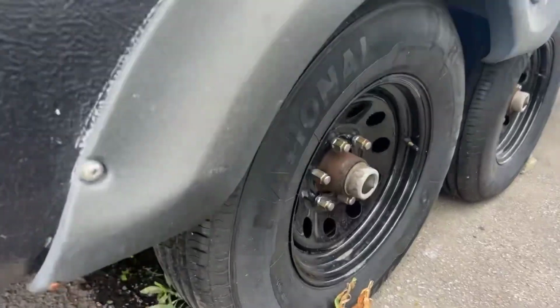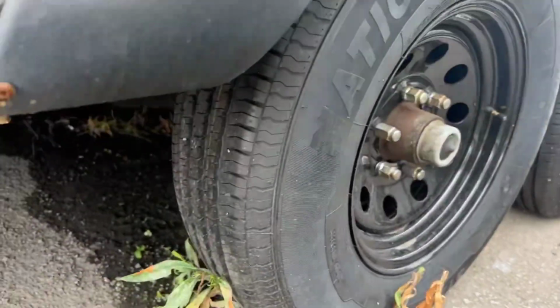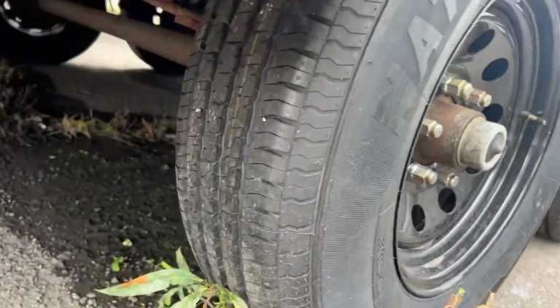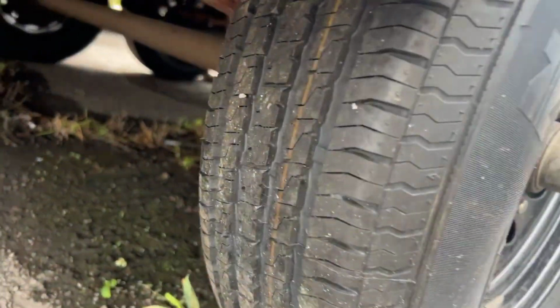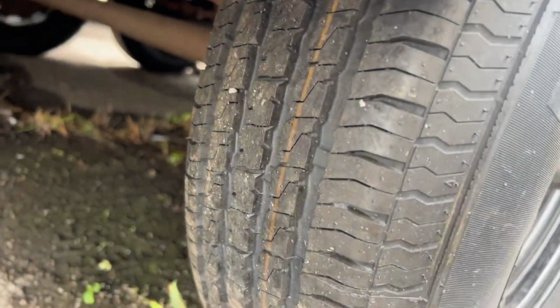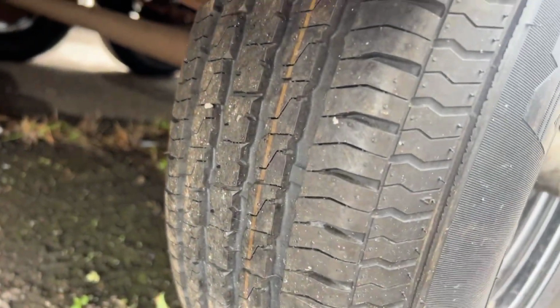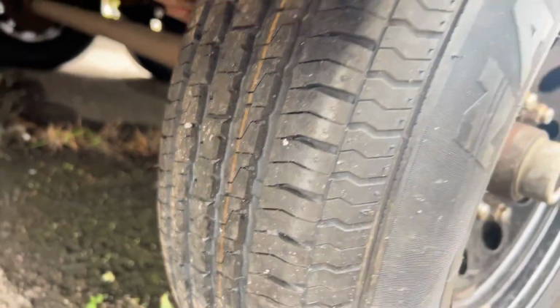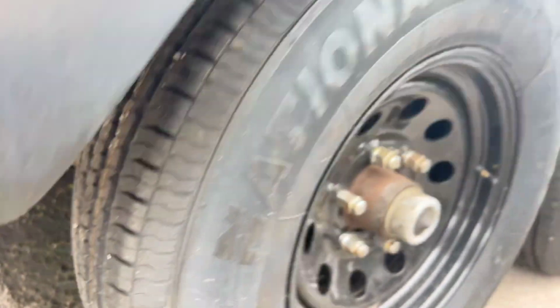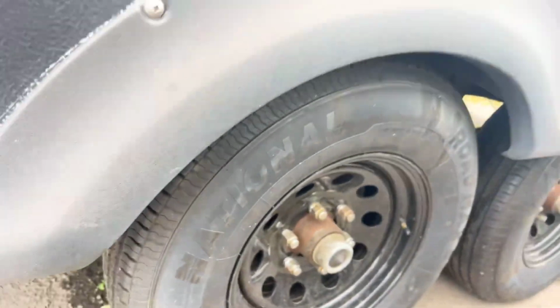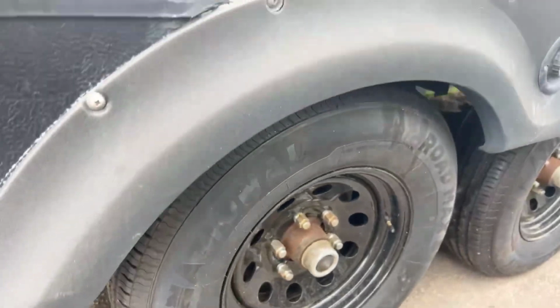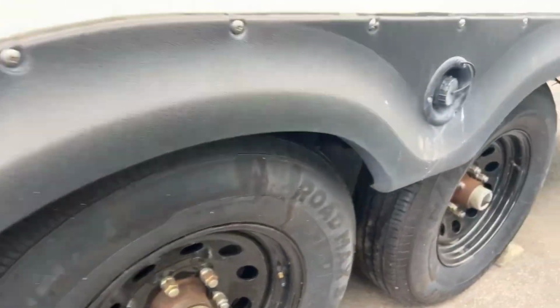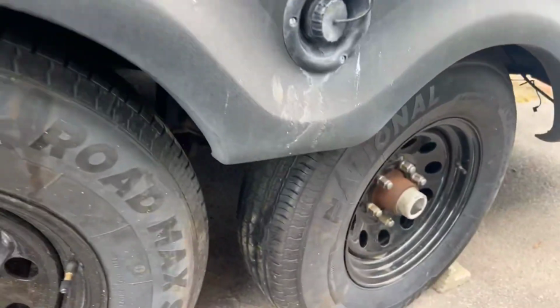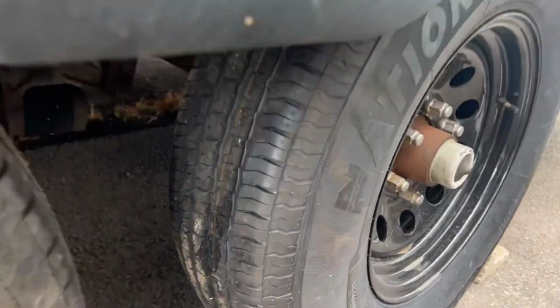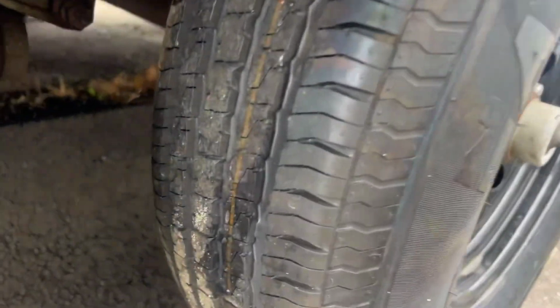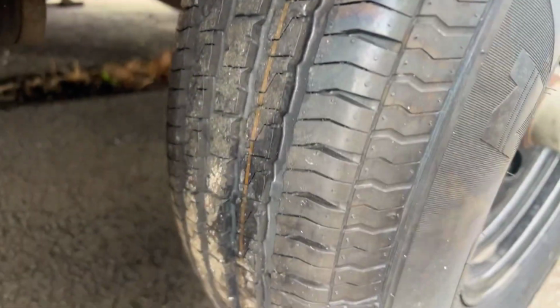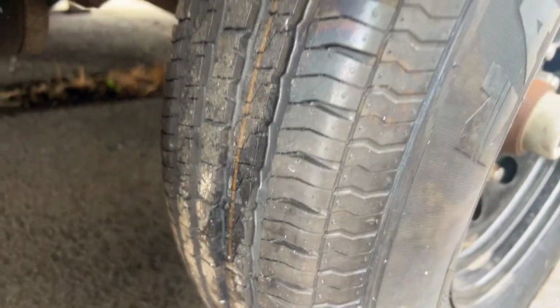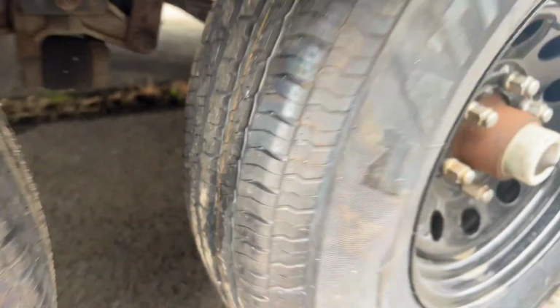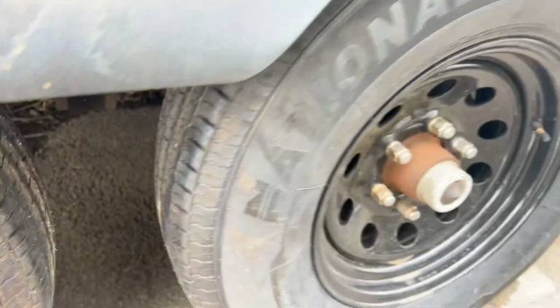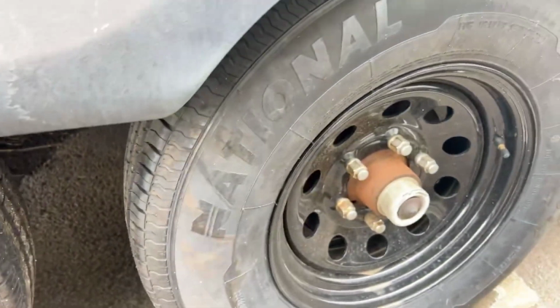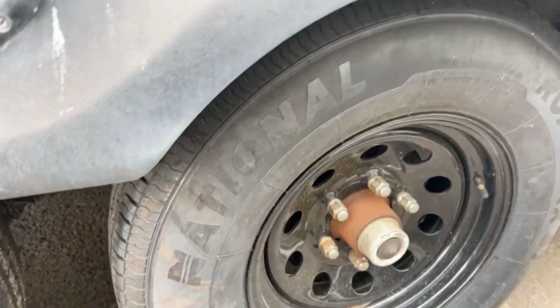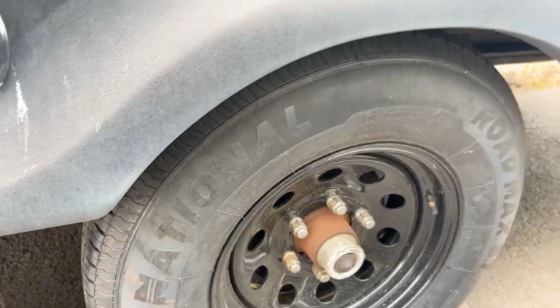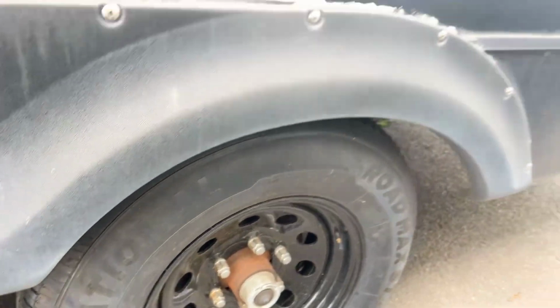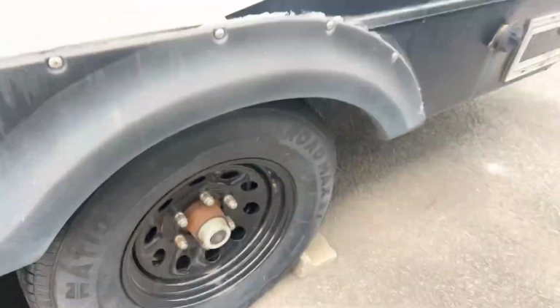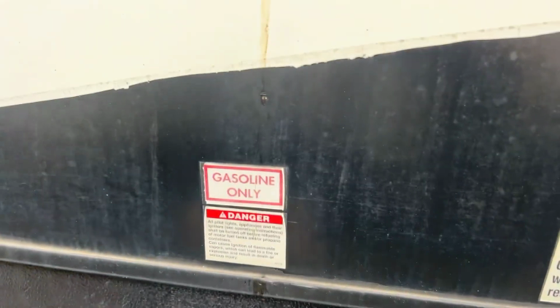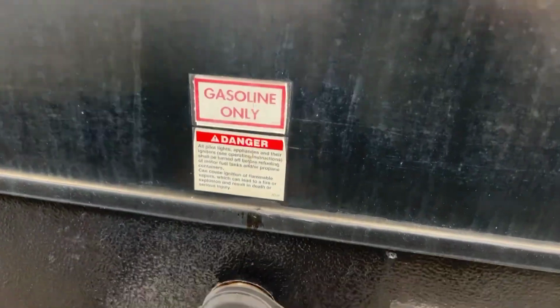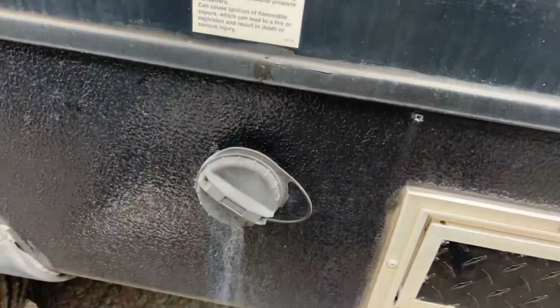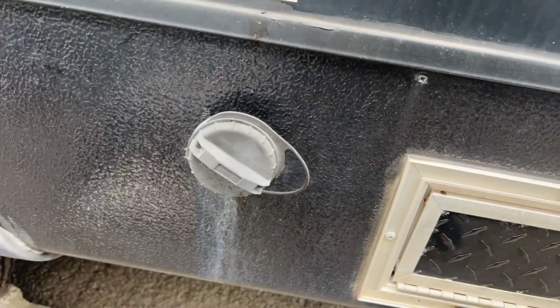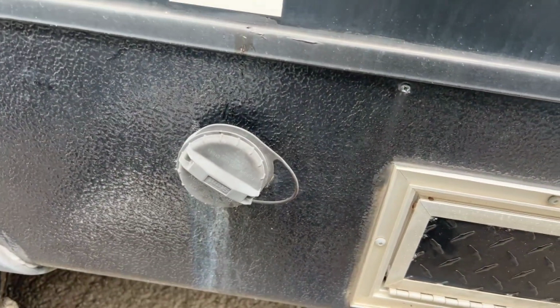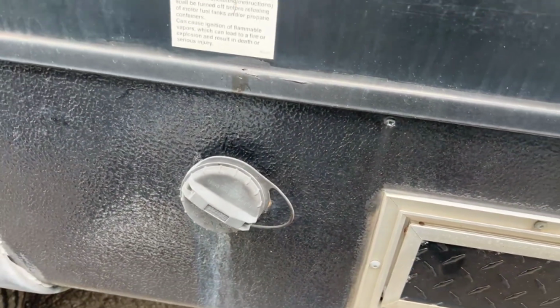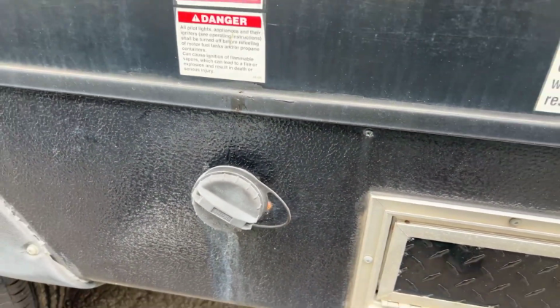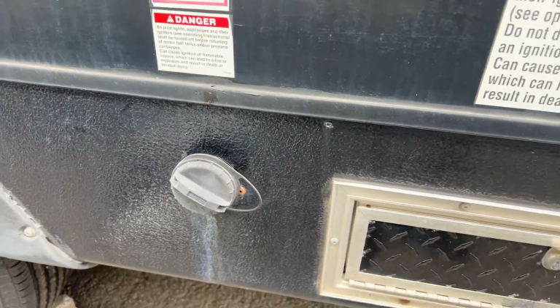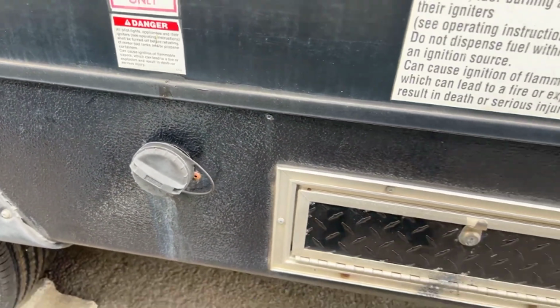The tires have very good tread. They look pretty much brand new — they definitely are brand new from what I can tell. There's also the area here where you can add some gasoline for the generator.